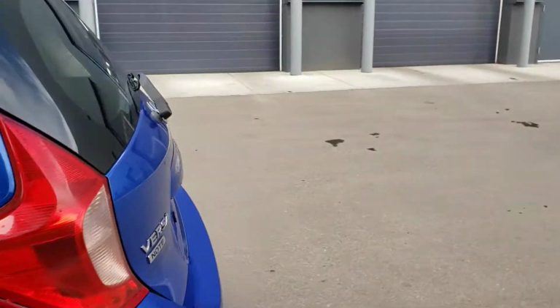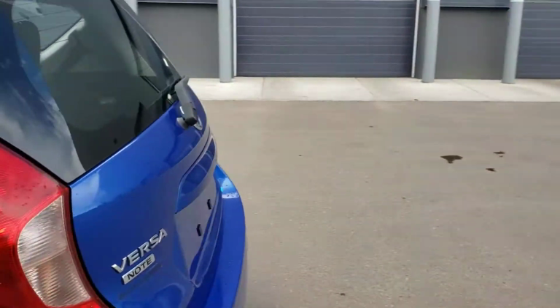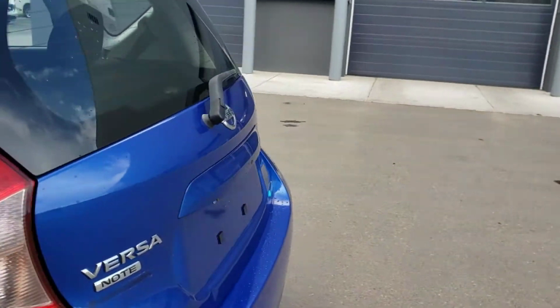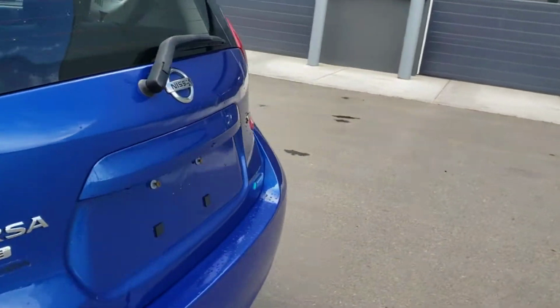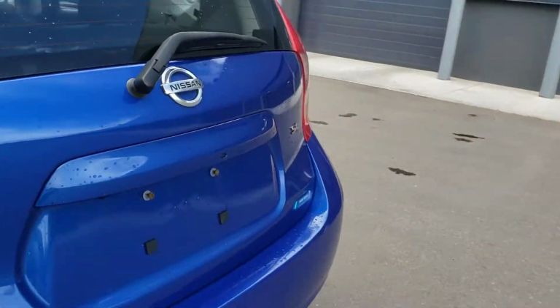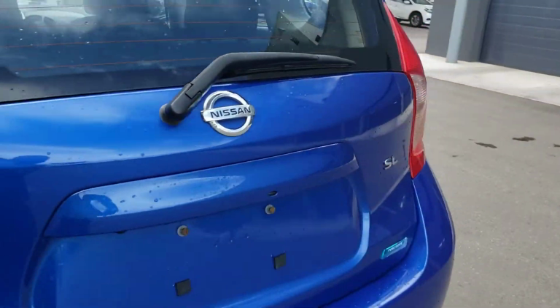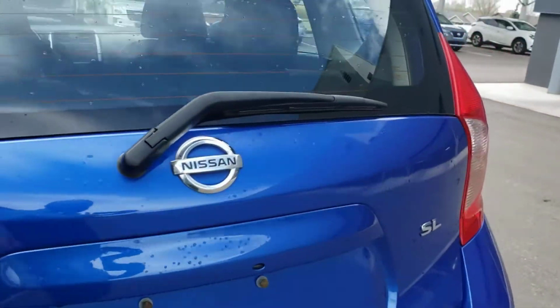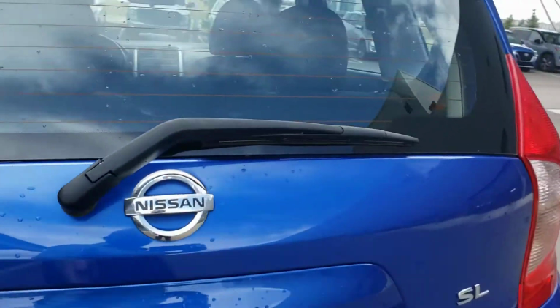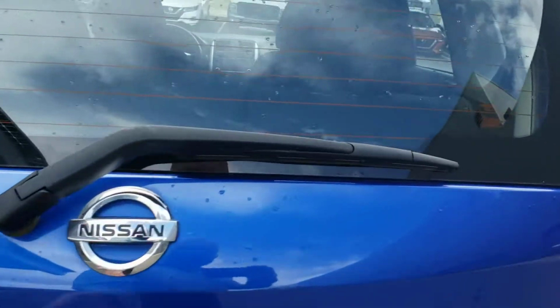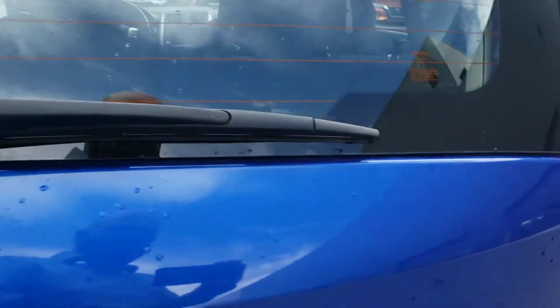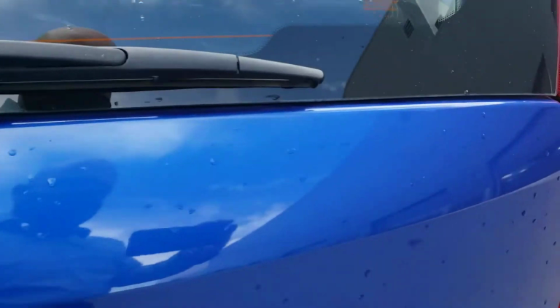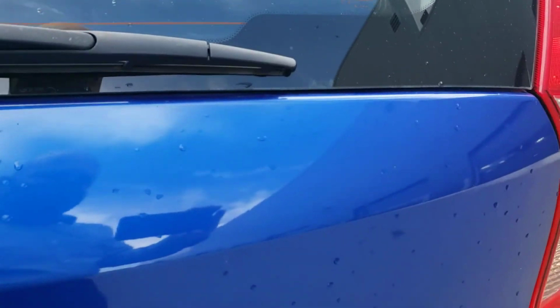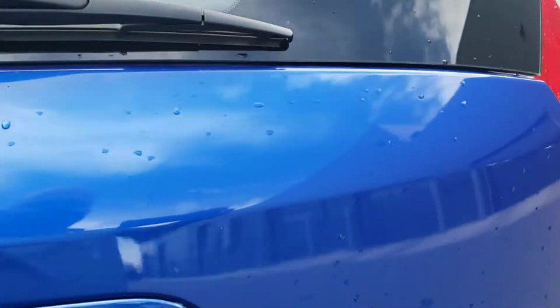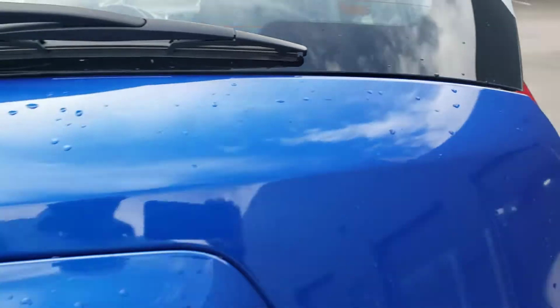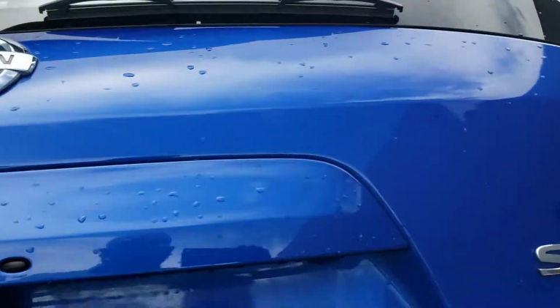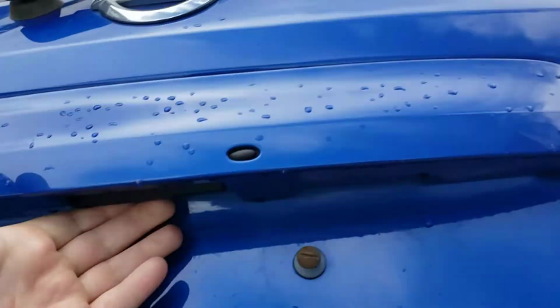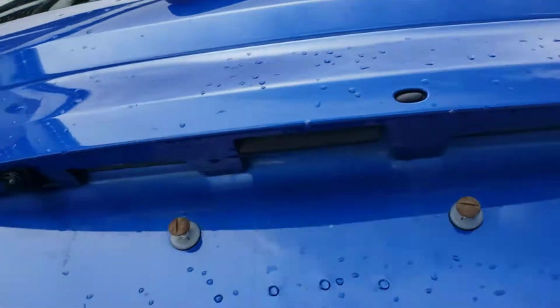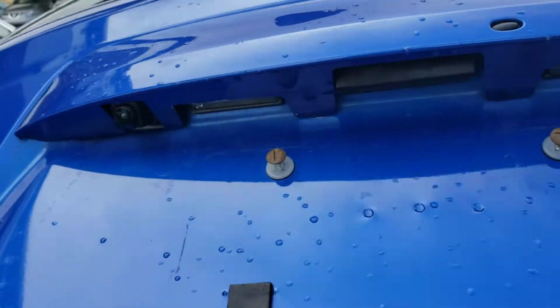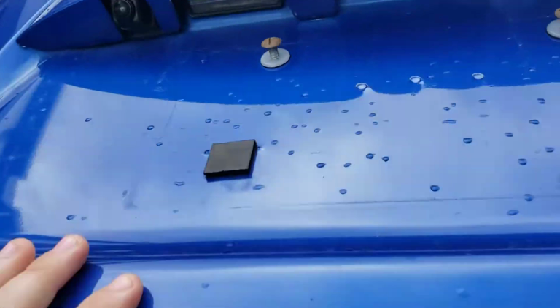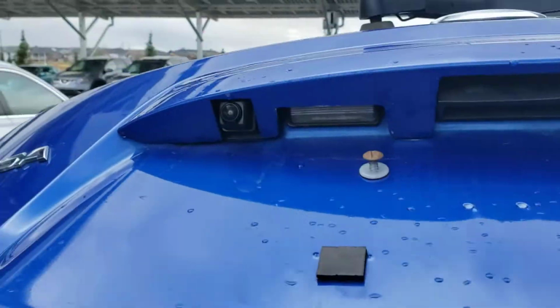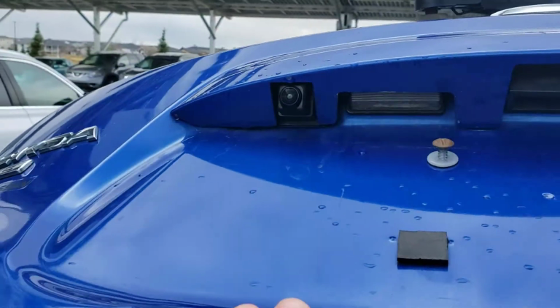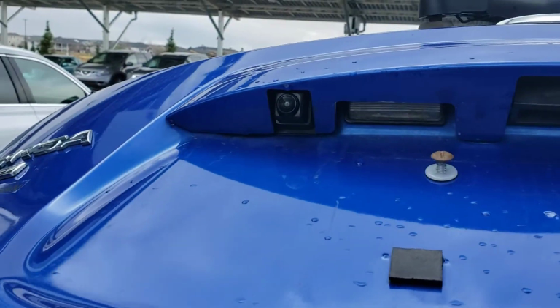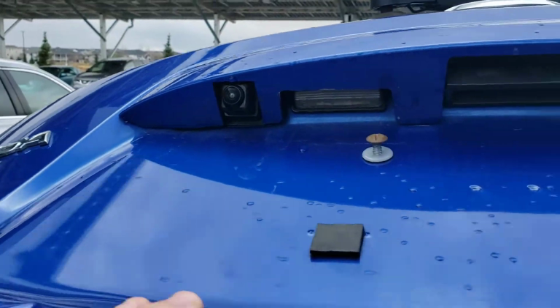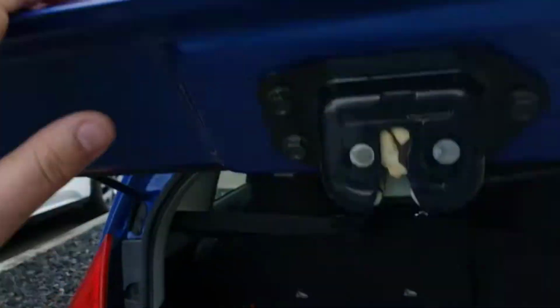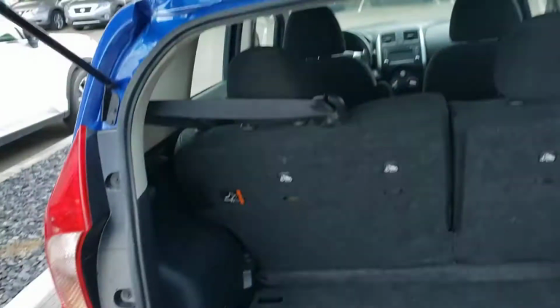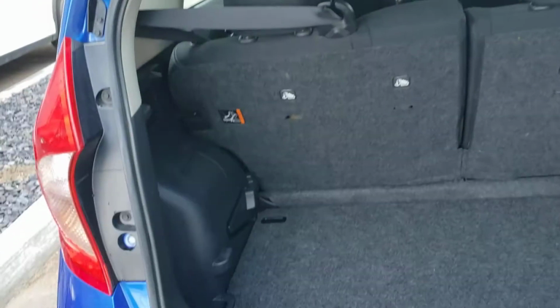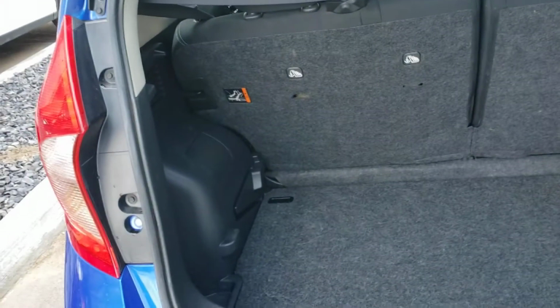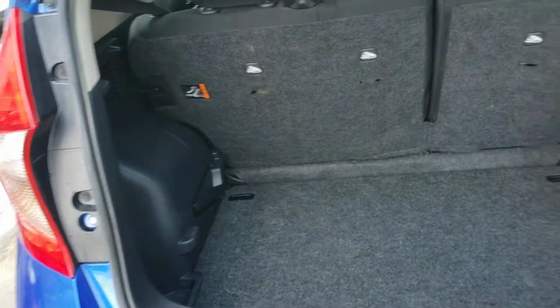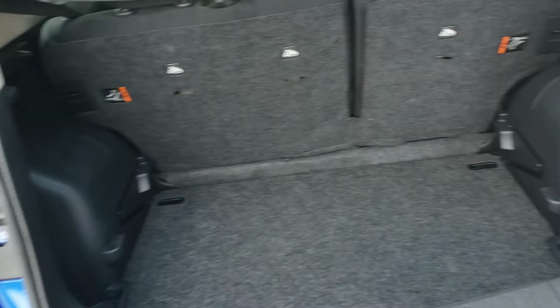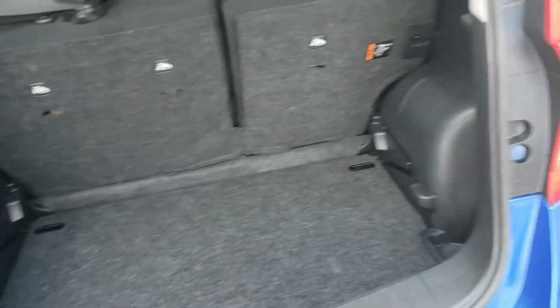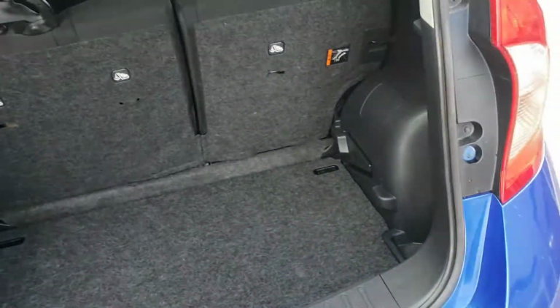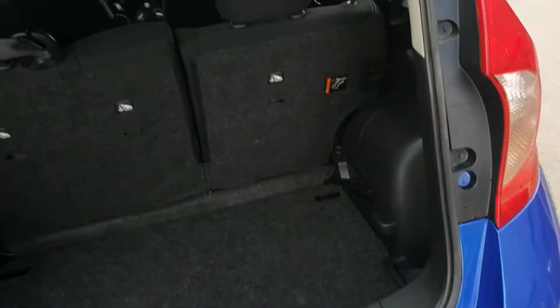When we go along to the back here you can see that it is the SL trim level, so you do get your backup camera. There's also a good amount of cargo space in the back.